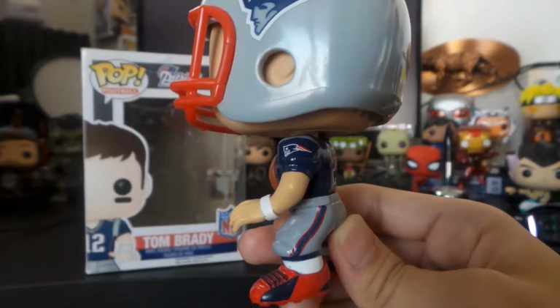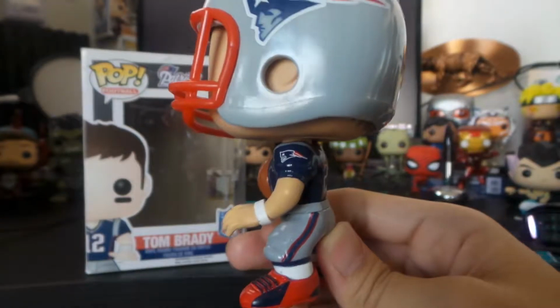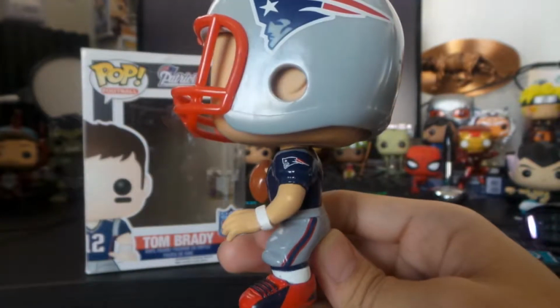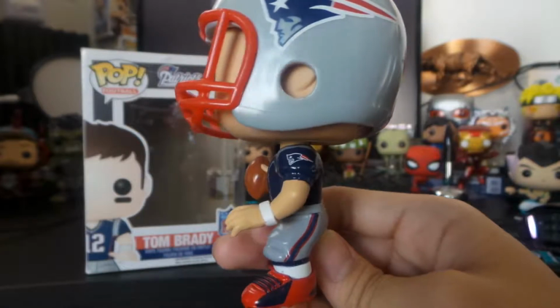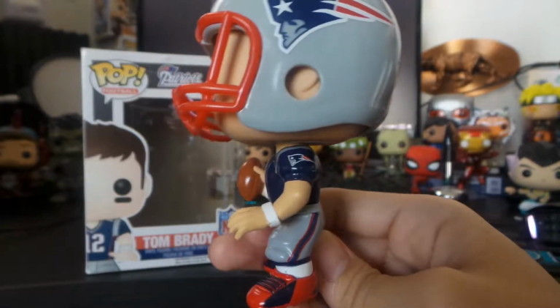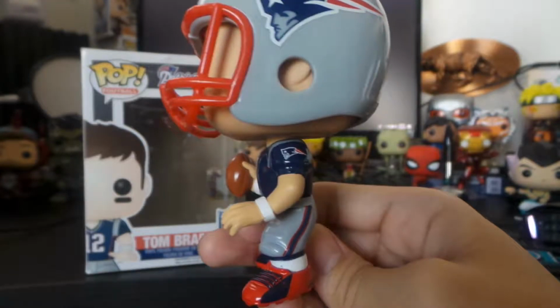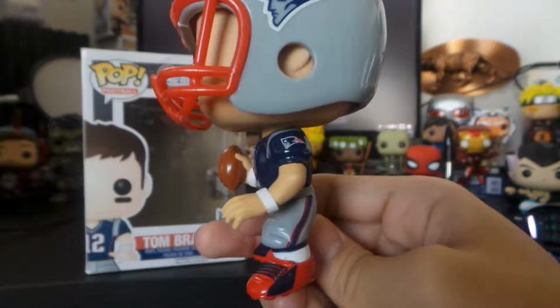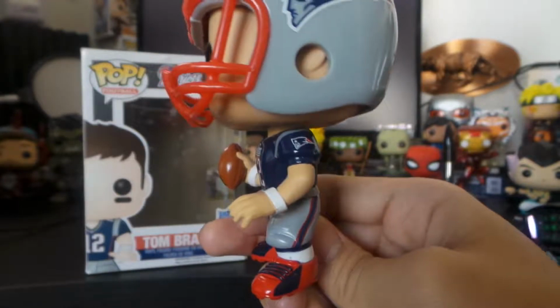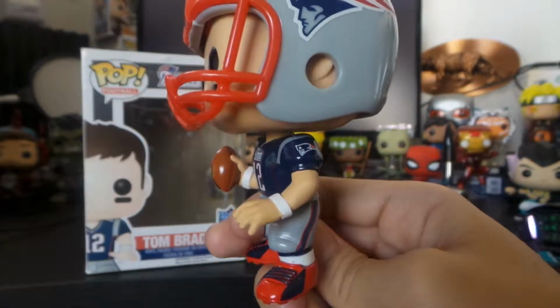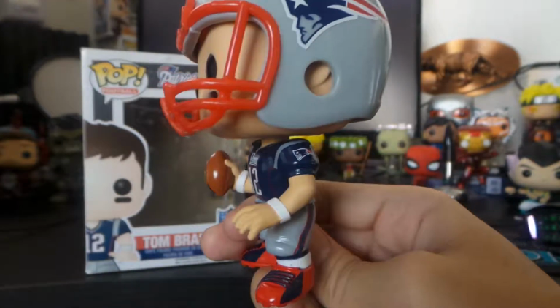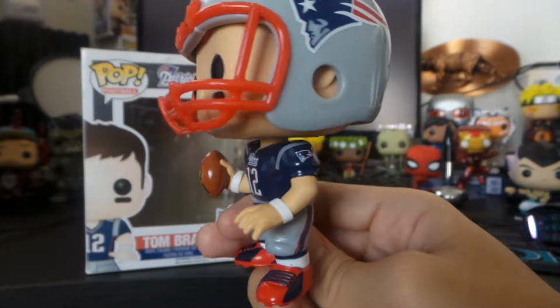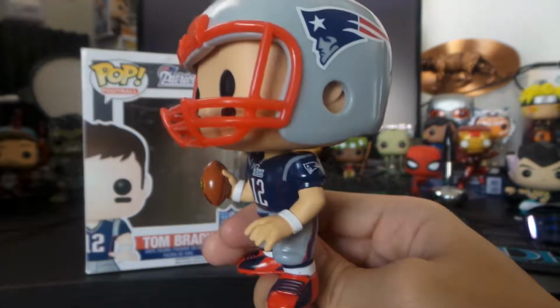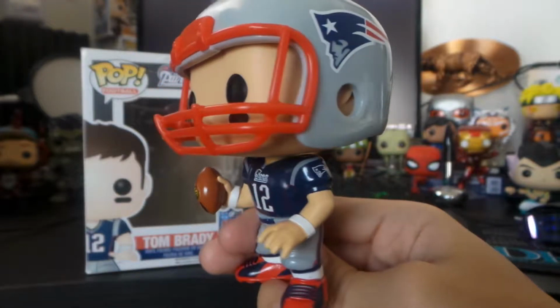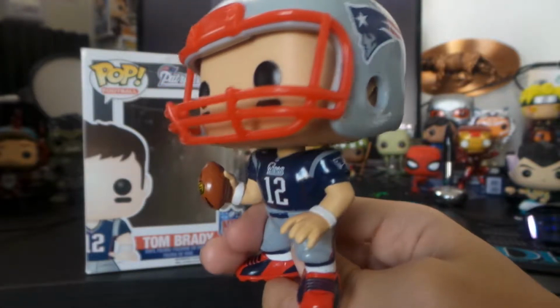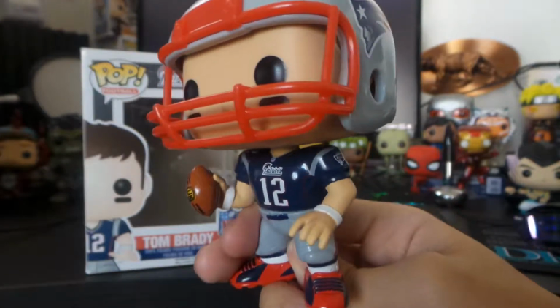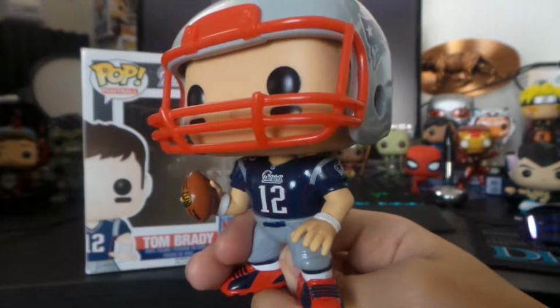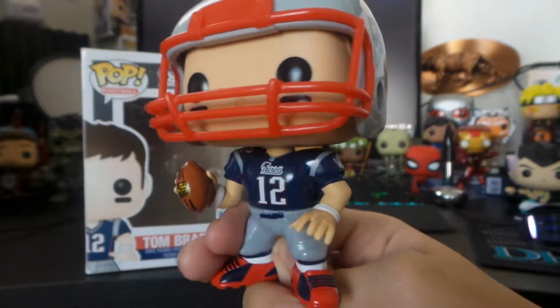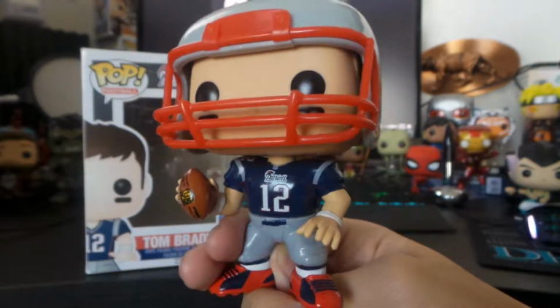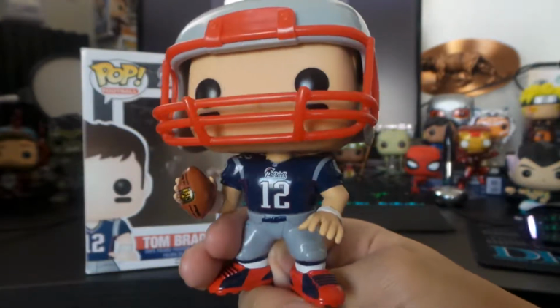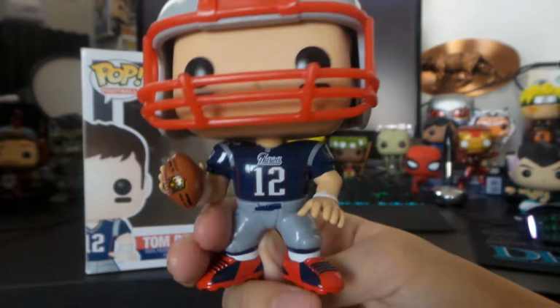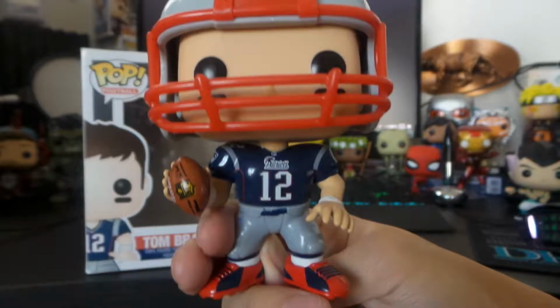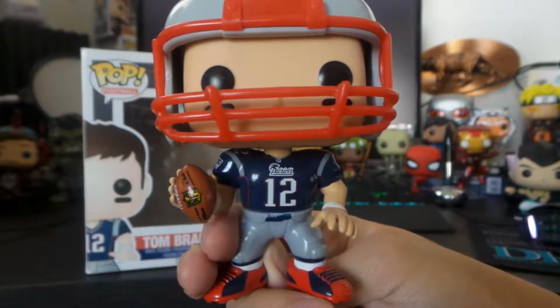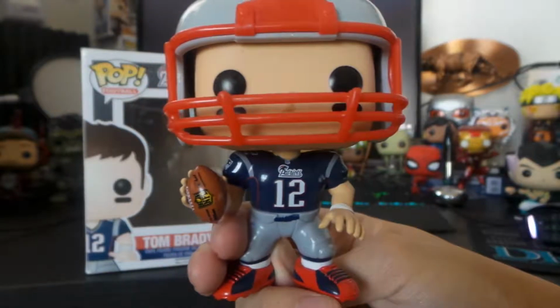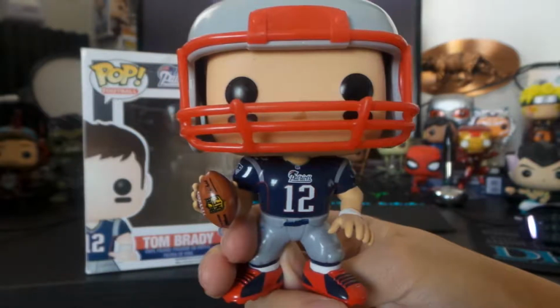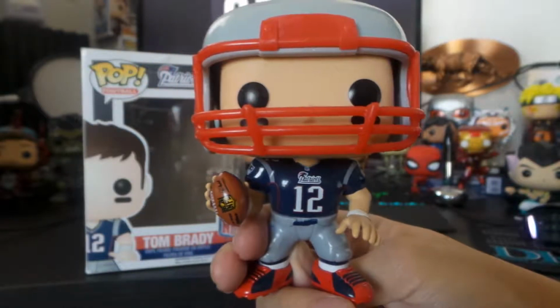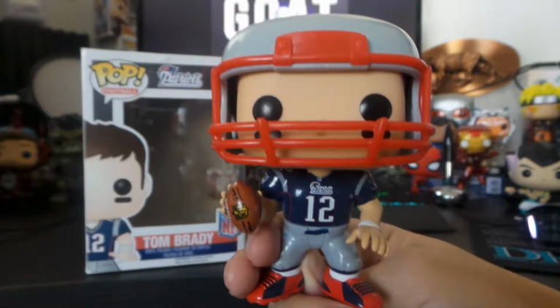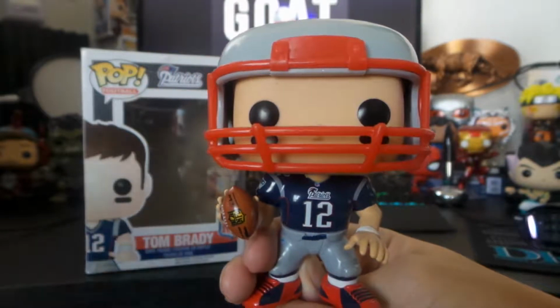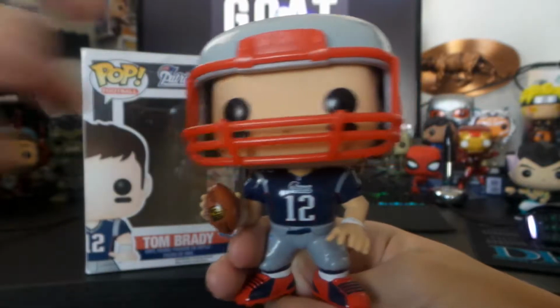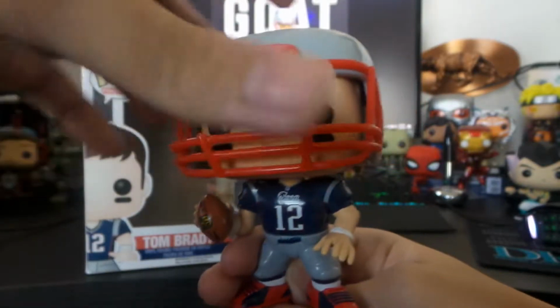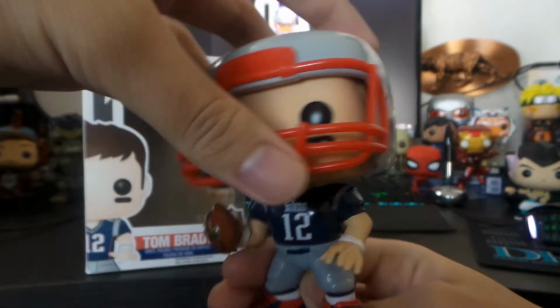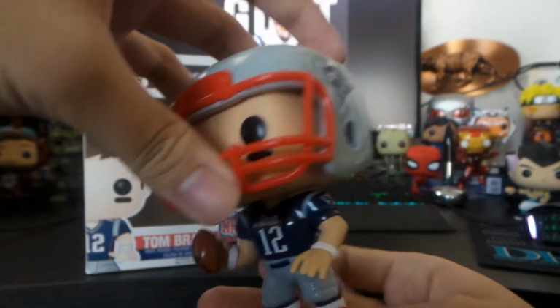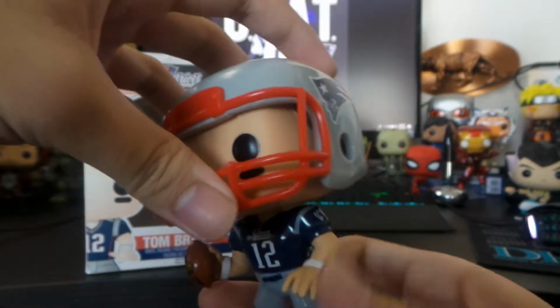Wave 1 and I think Wave 2 came with the helmets. I wish they still came with the helmets. They do come off.